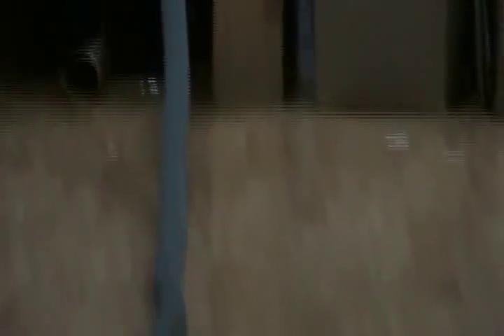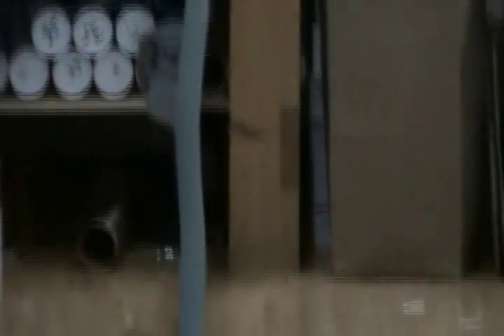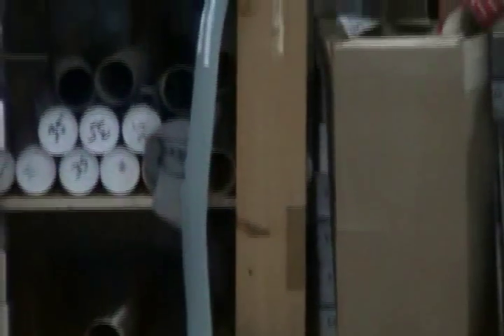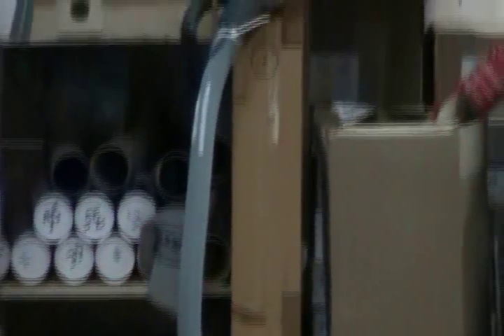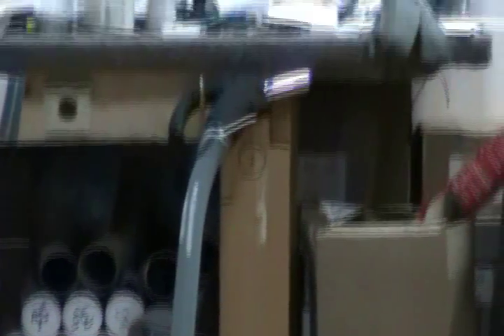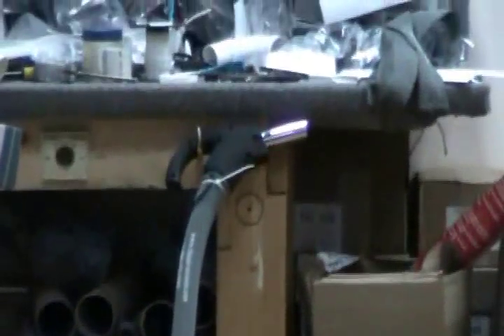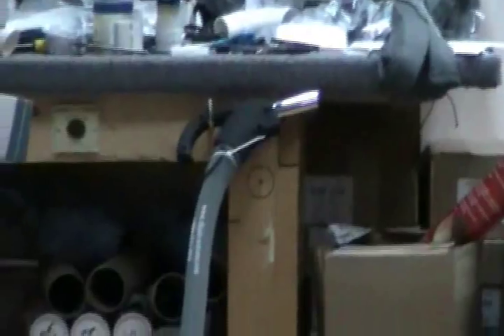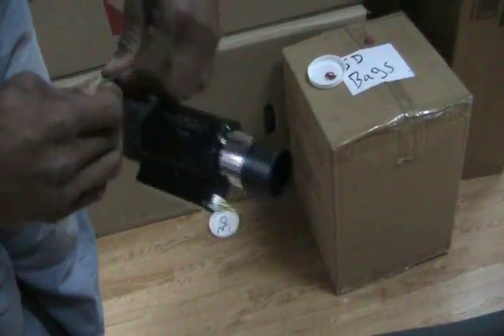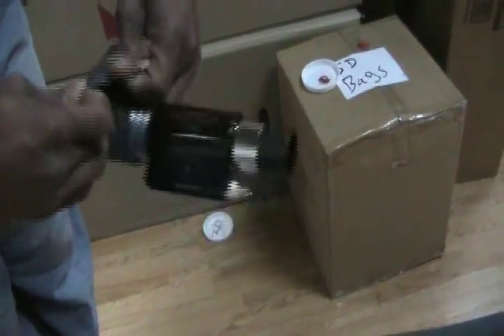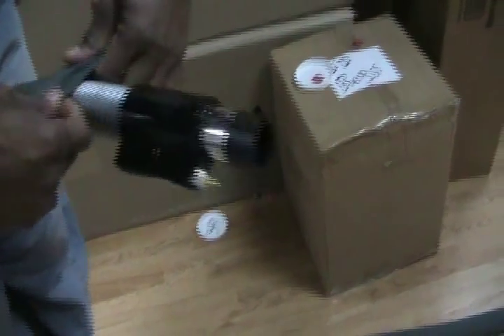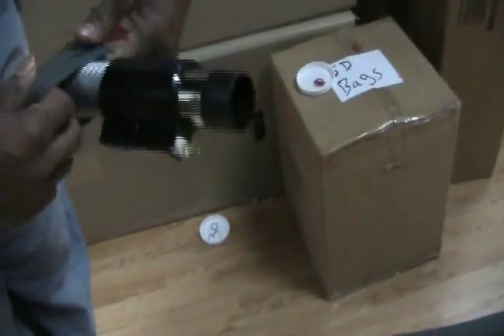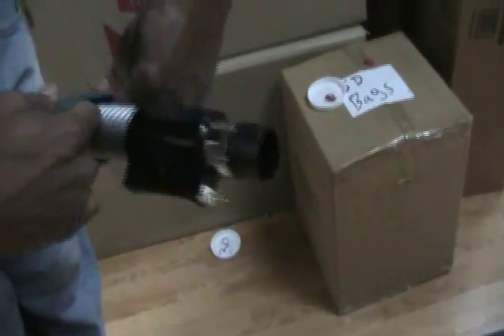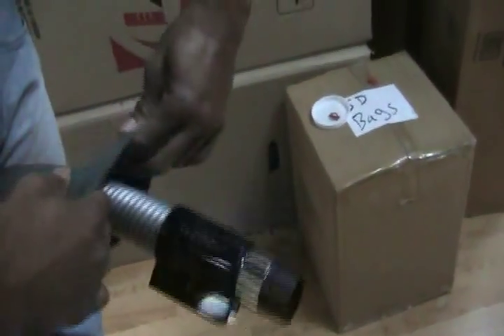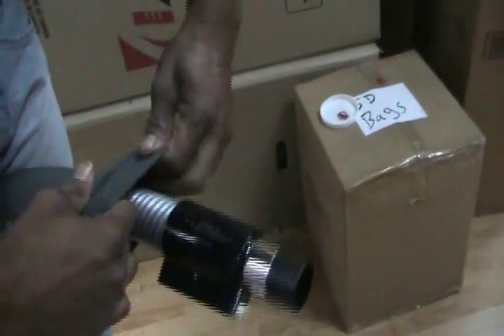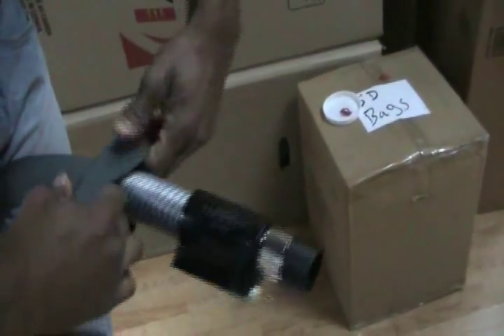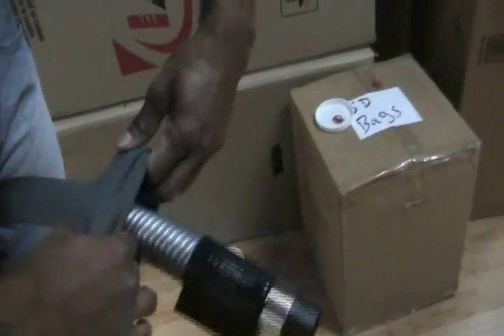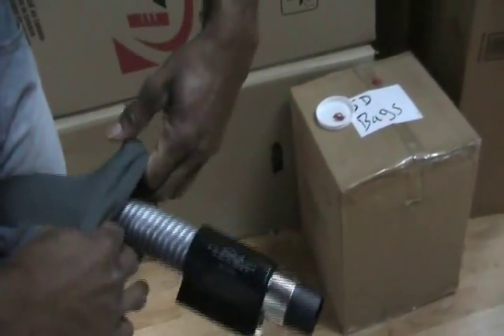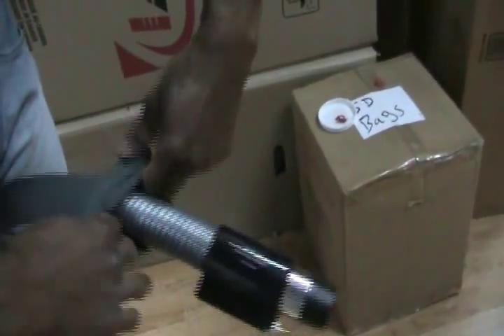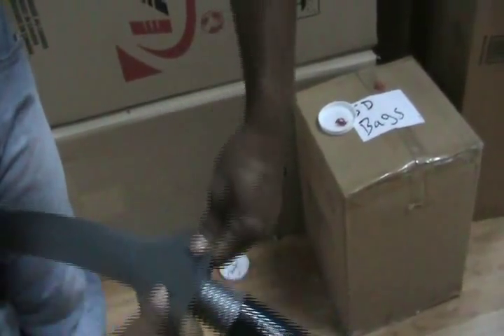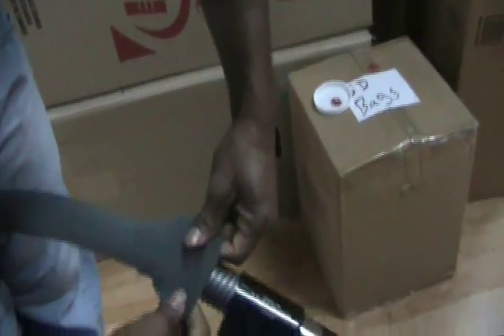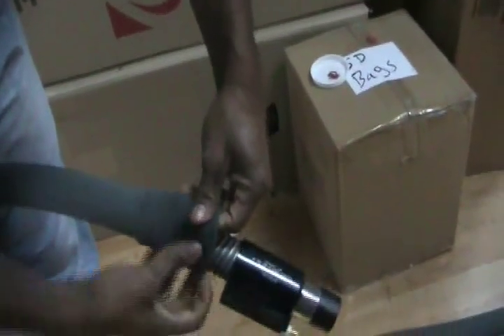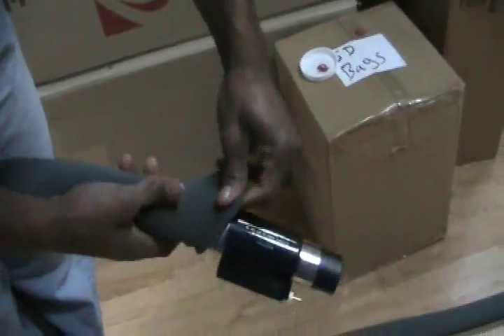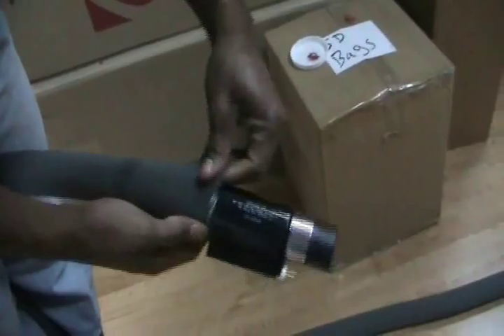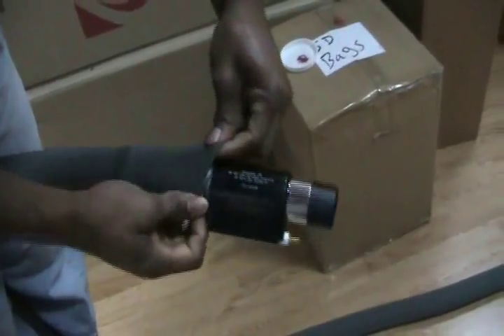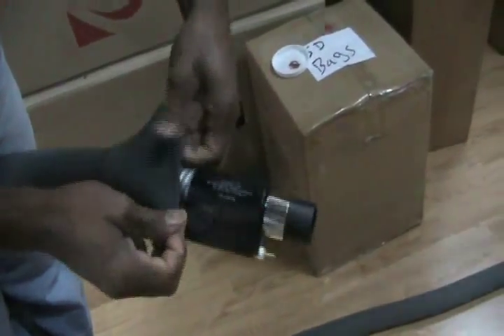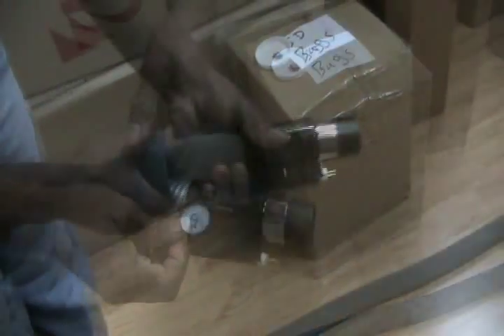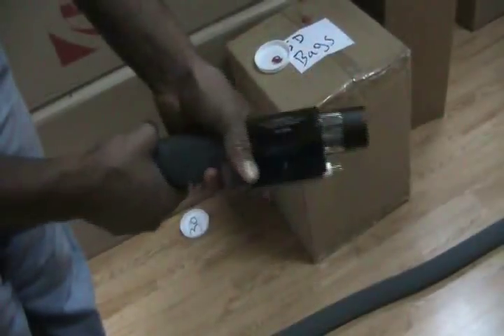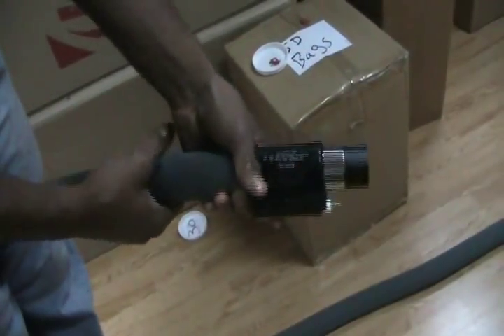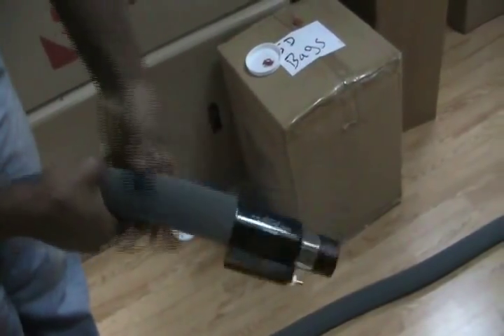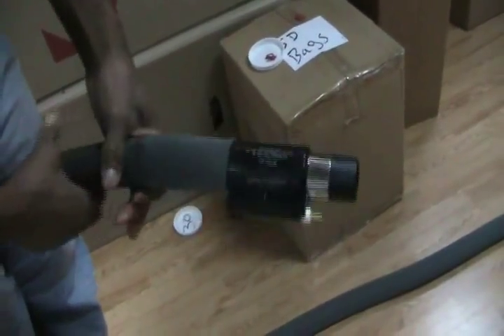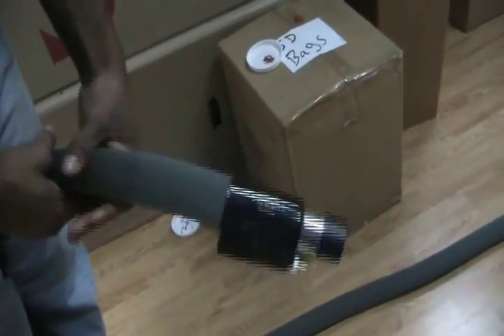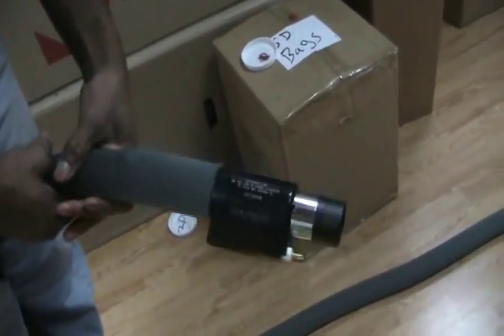If necessary, carefully cut off any excess material from the hose sock and neatly fold it under. Make sure the protective cover is flush to where the wall connection meets the hose.